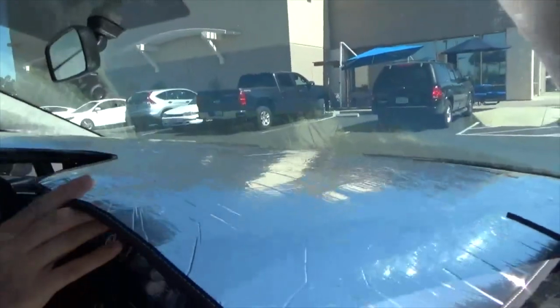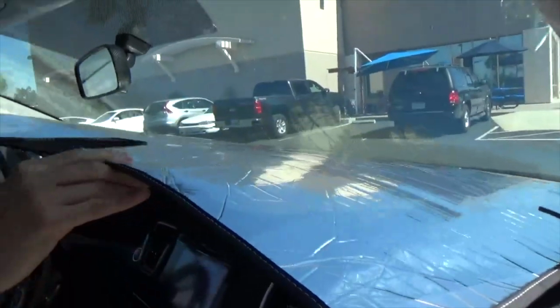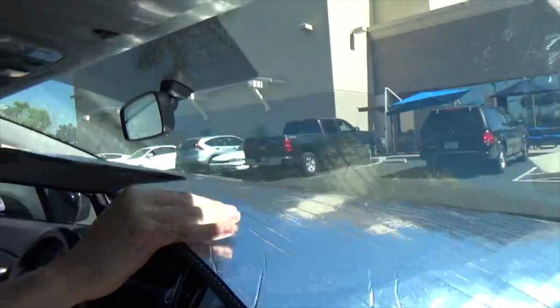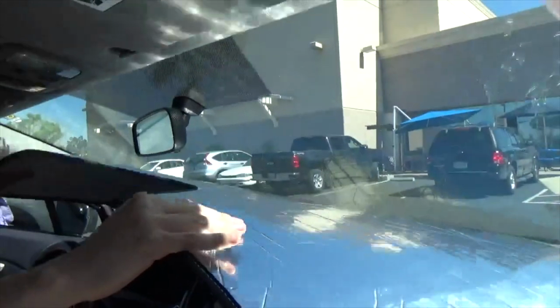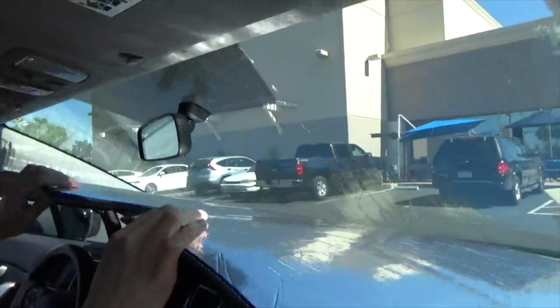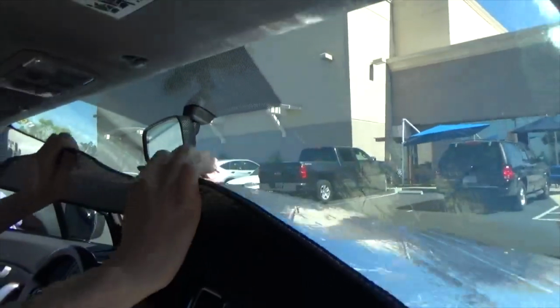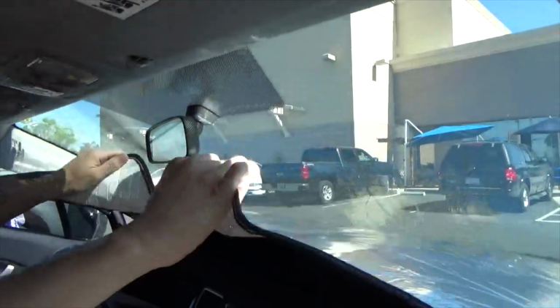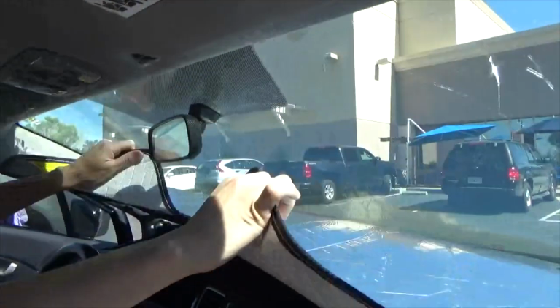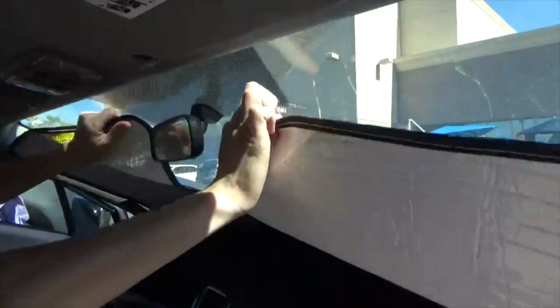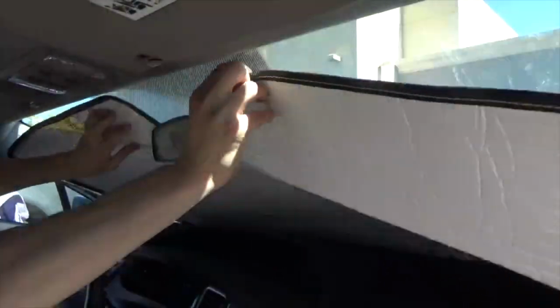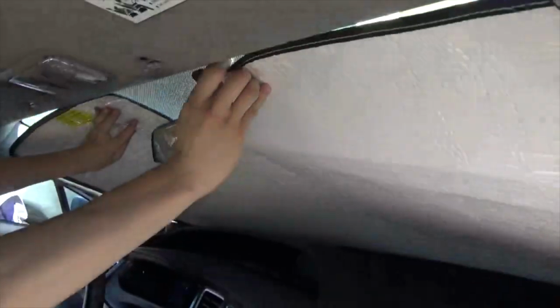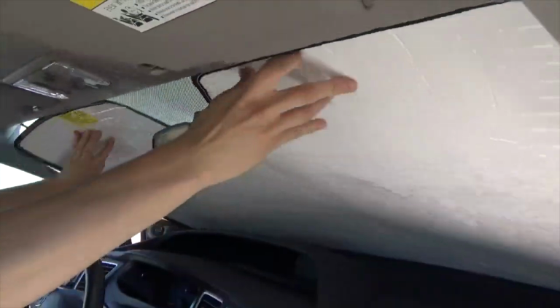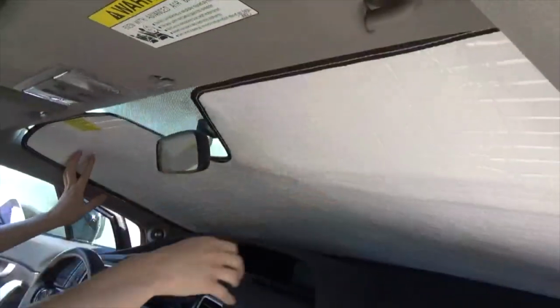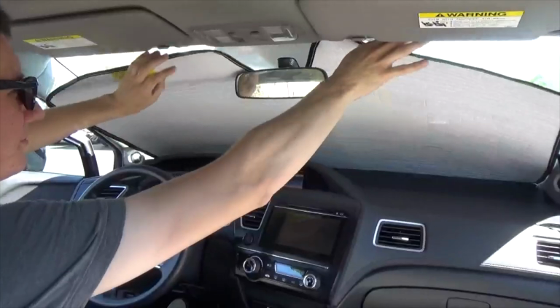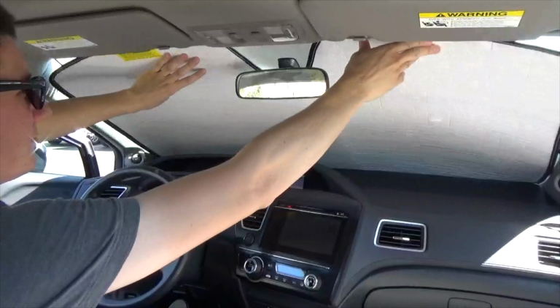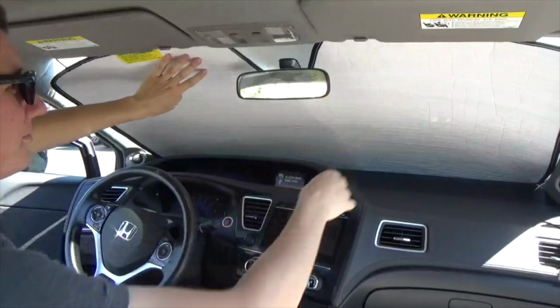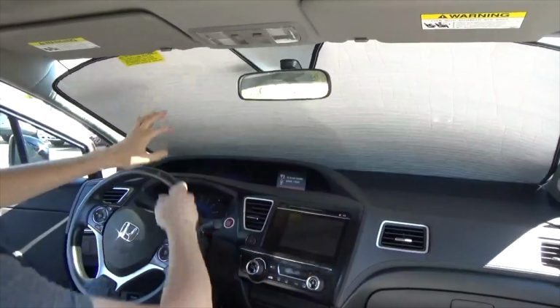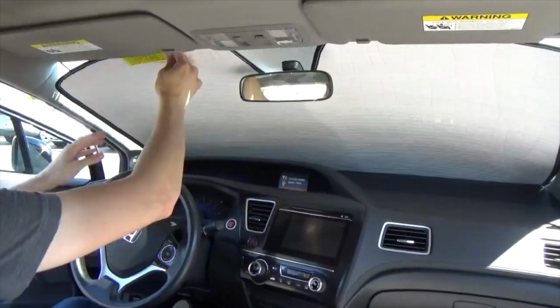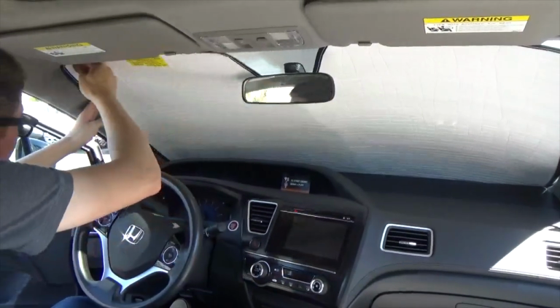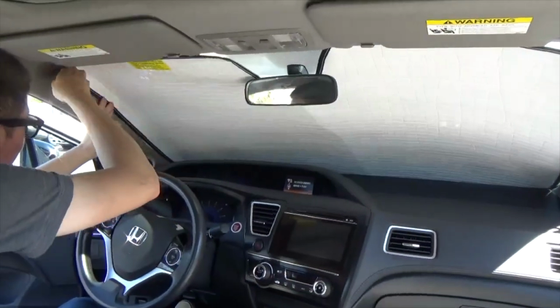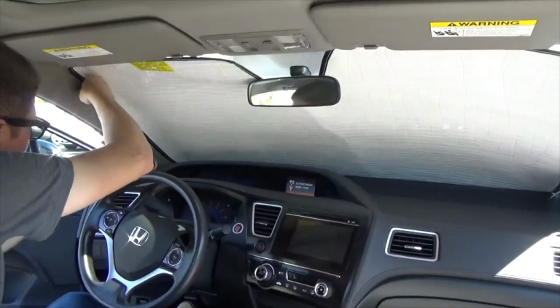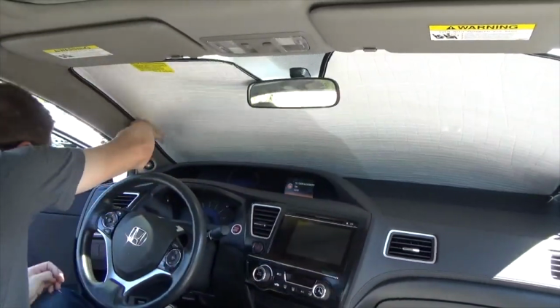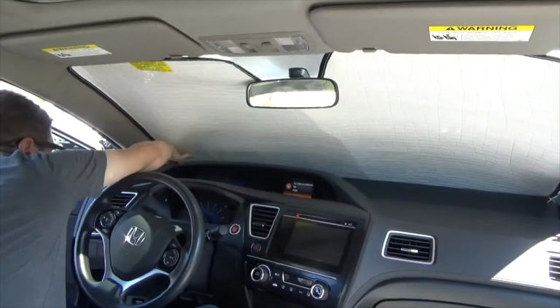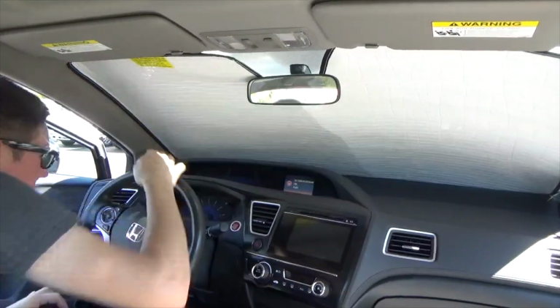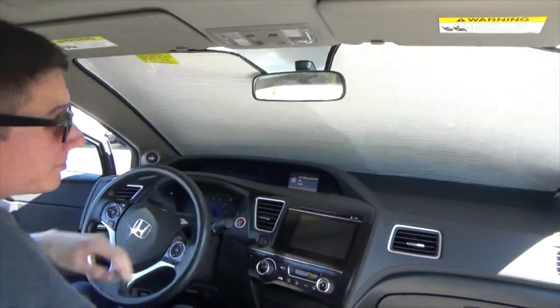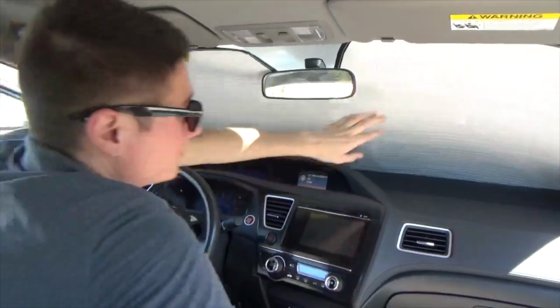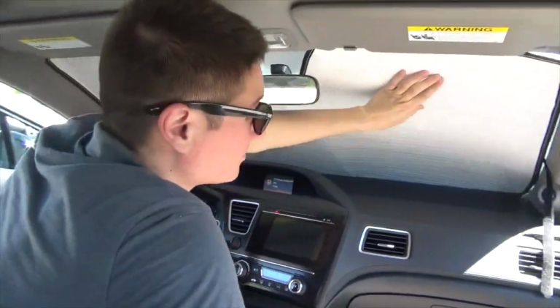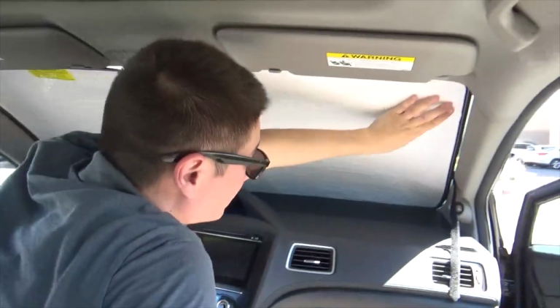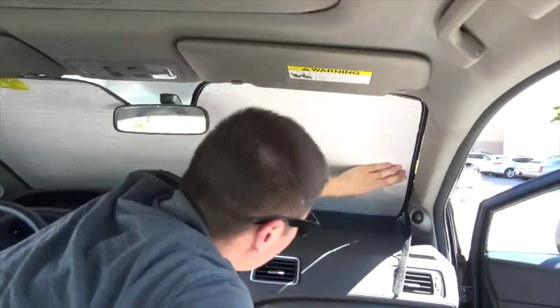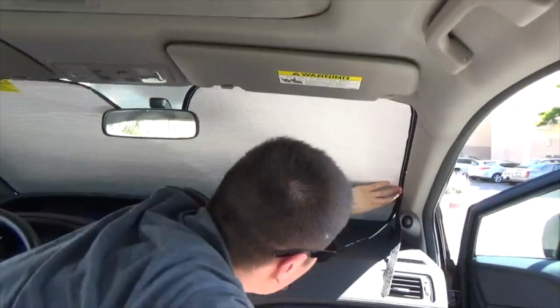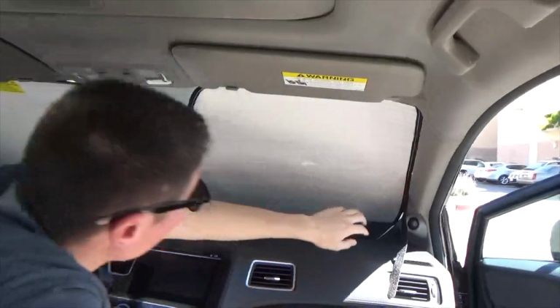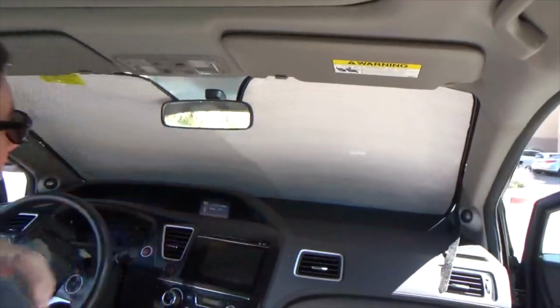Tuck your Heat Shield behind the rear view mirror — it's okay to bend the Heat Shield. Lift the Heat Shield against the glass. If you need to, adjust the Heat Shield, then lower the sun visors for support.